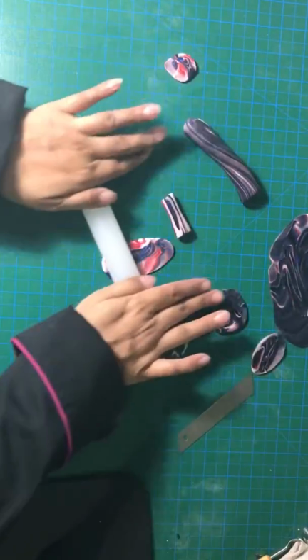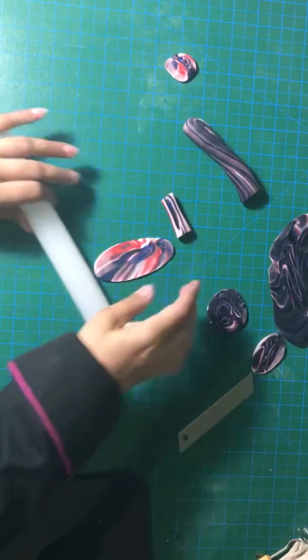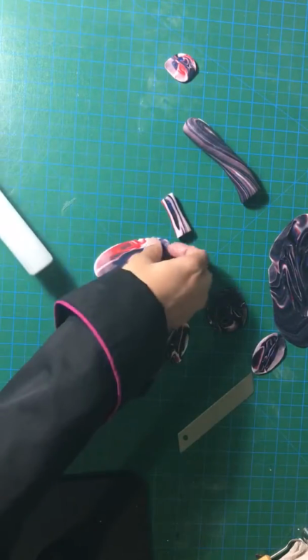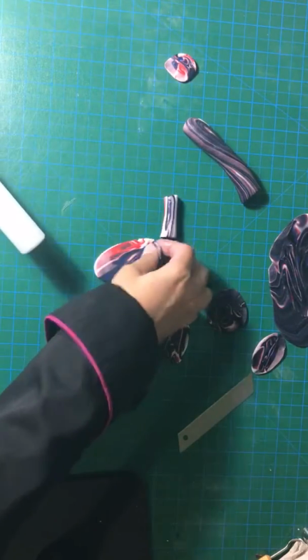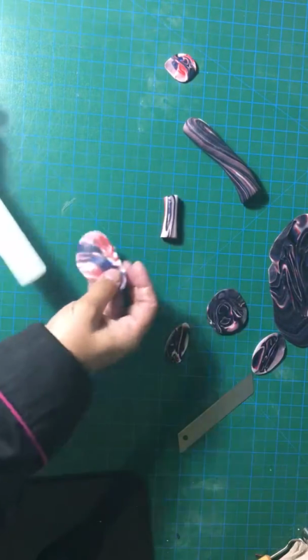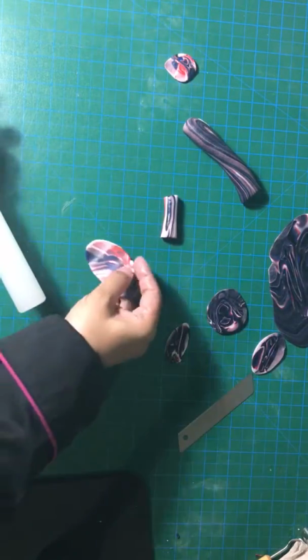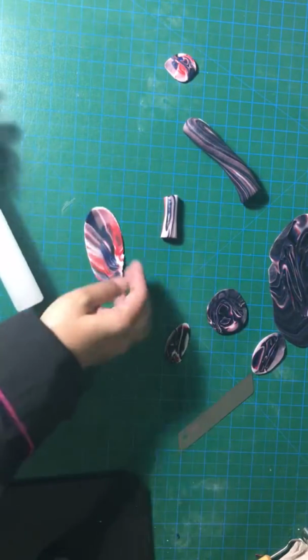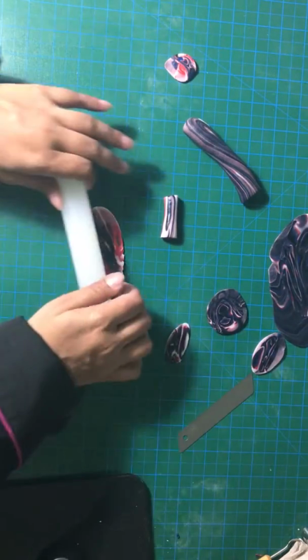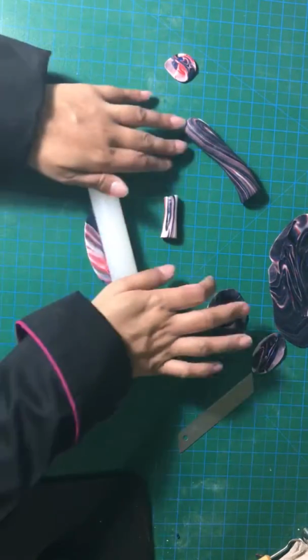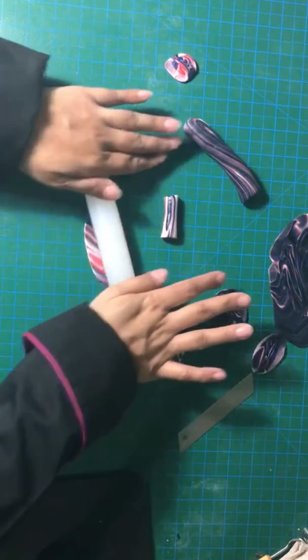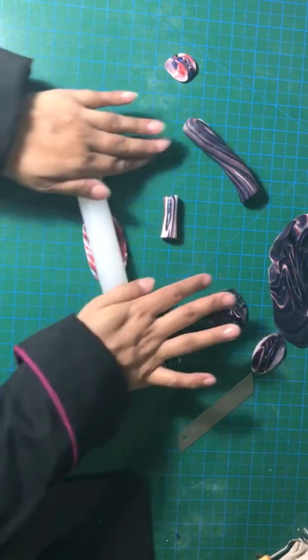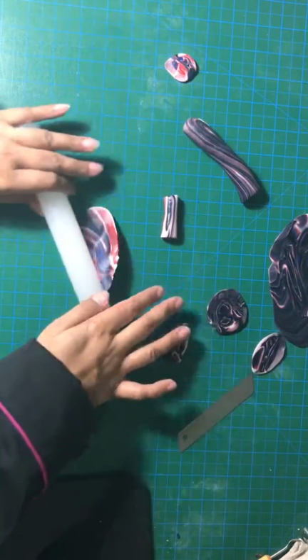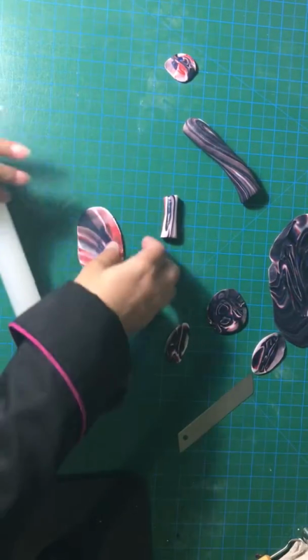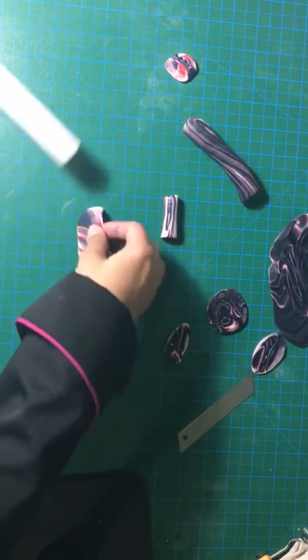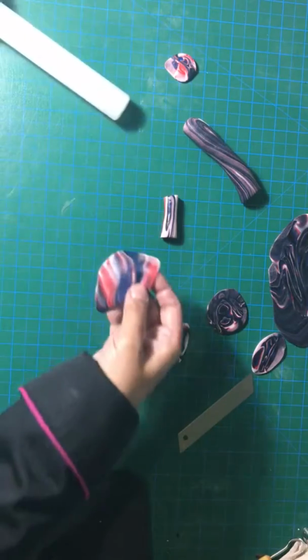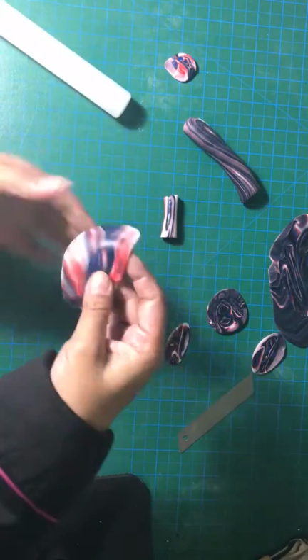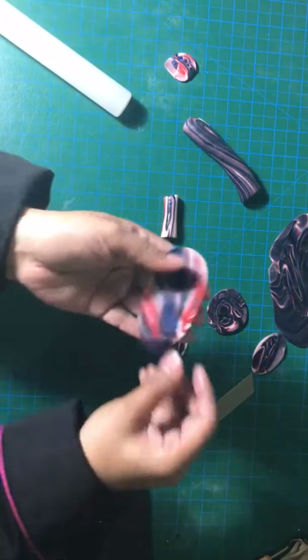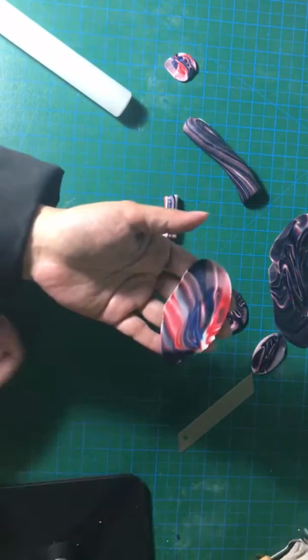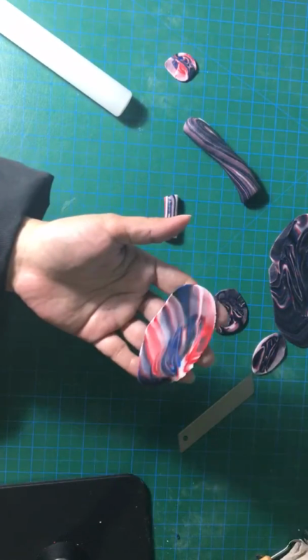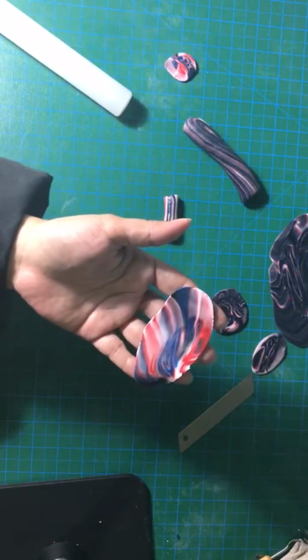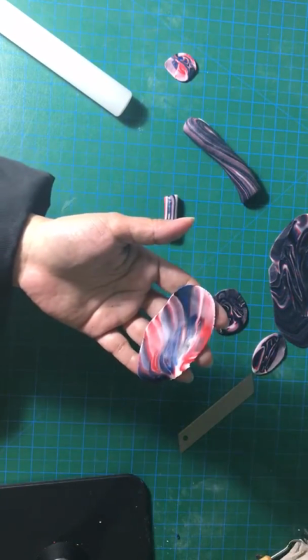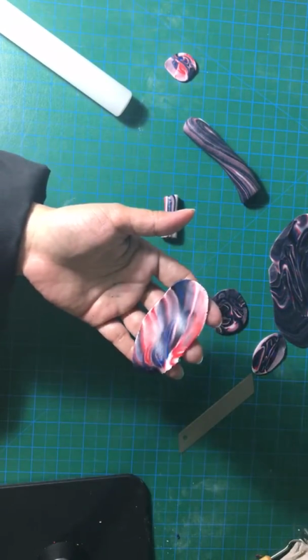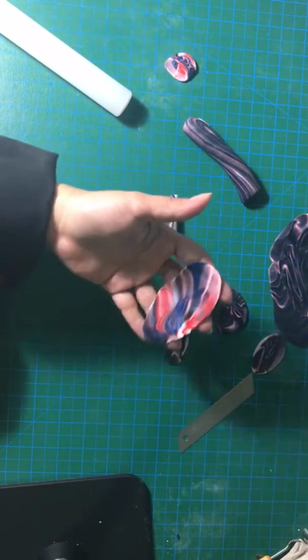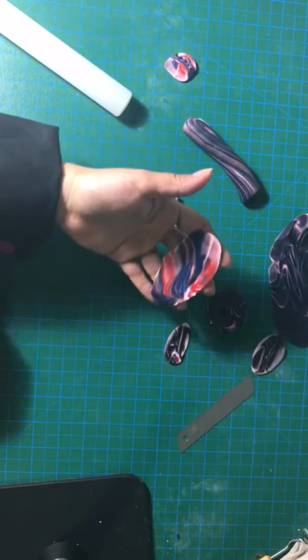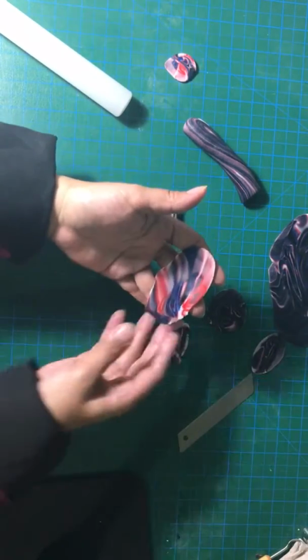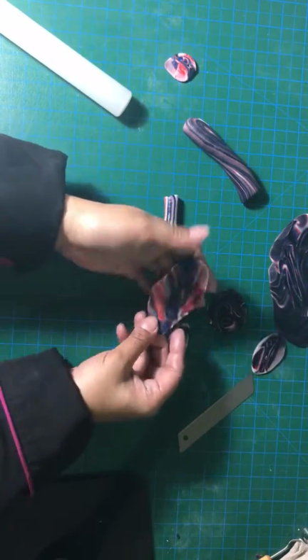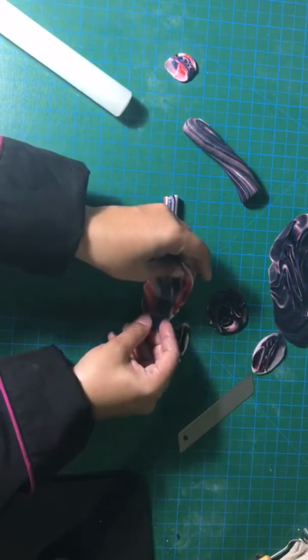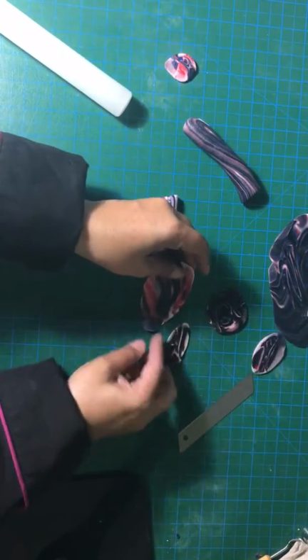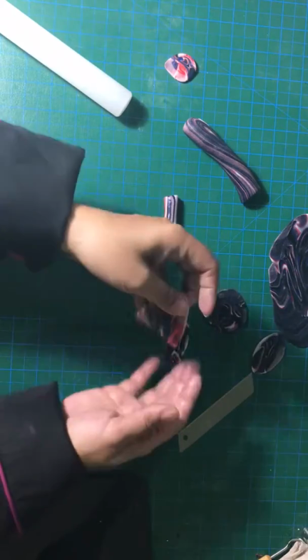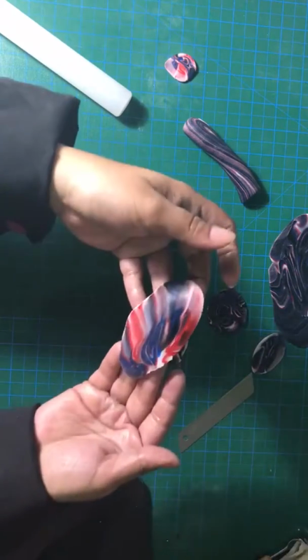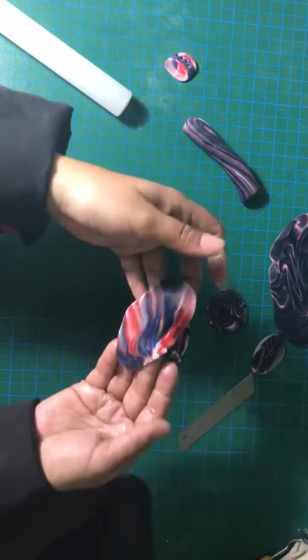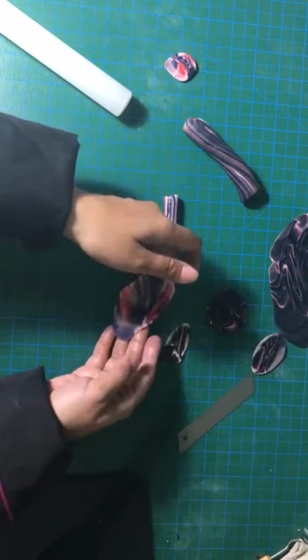See, if you cover your cake in this design, it will look very beautiful. Thanks for watching.